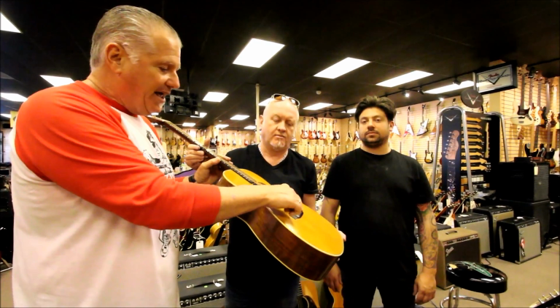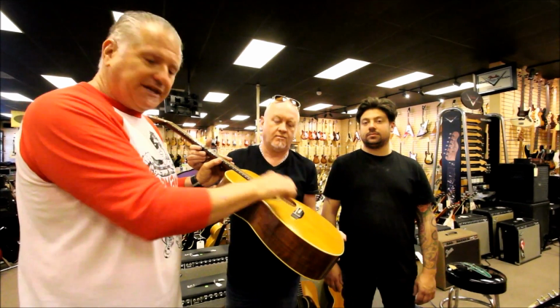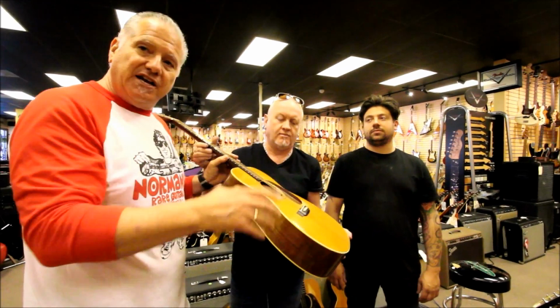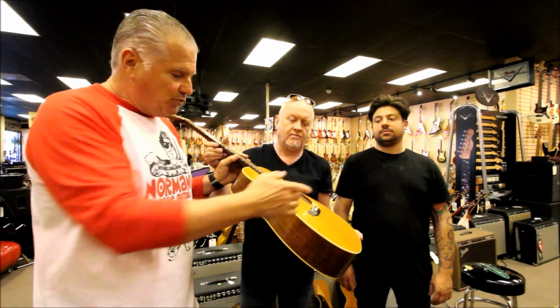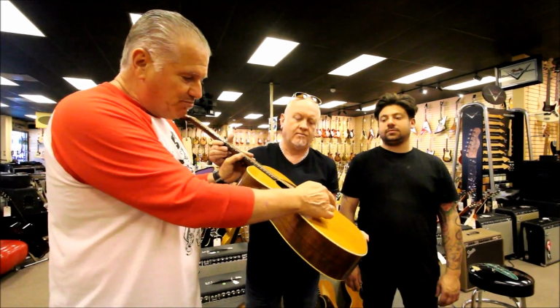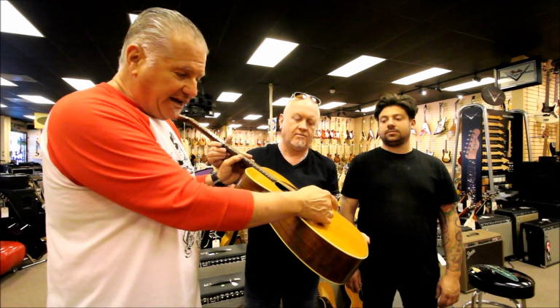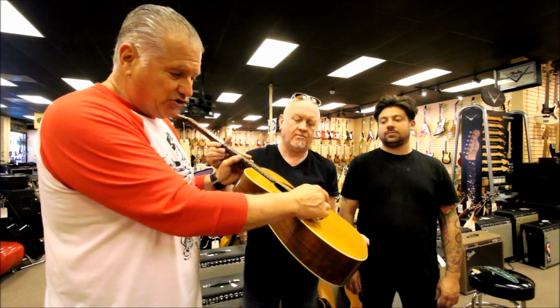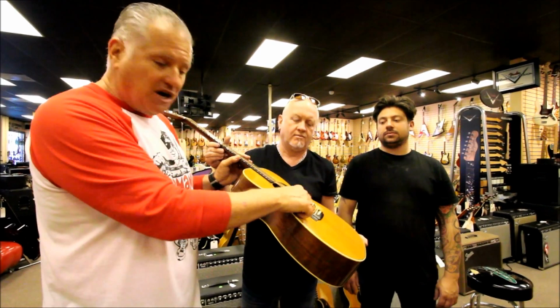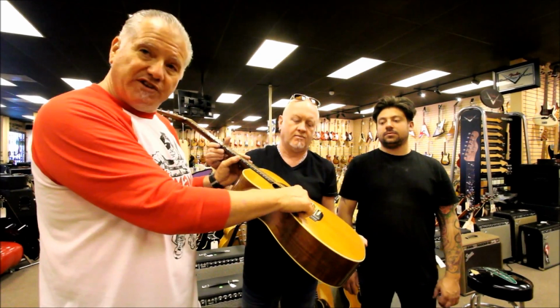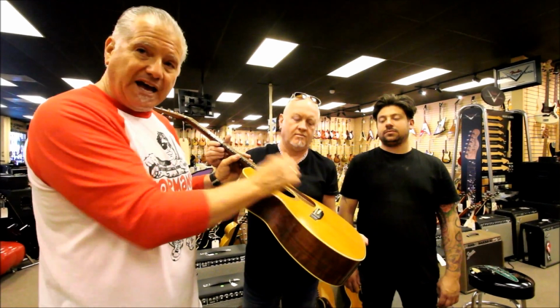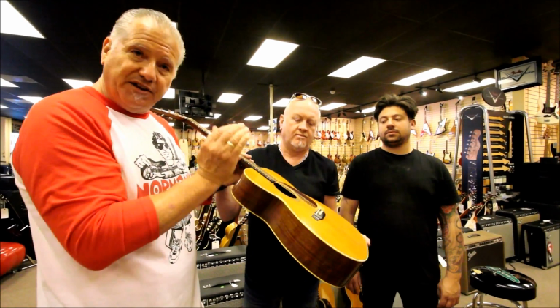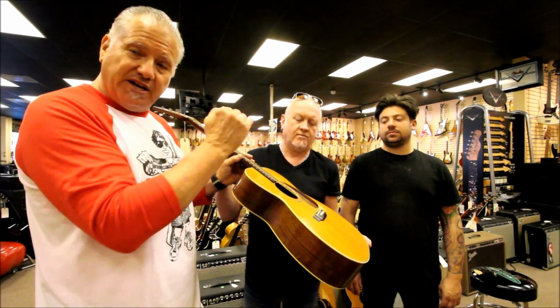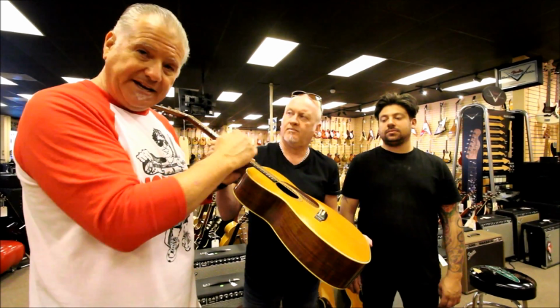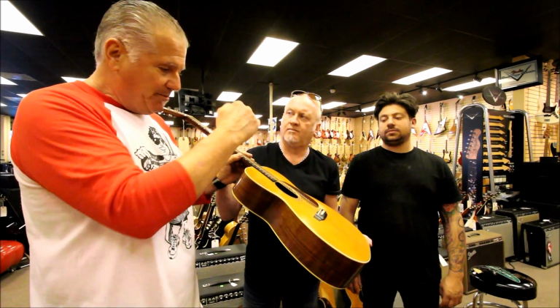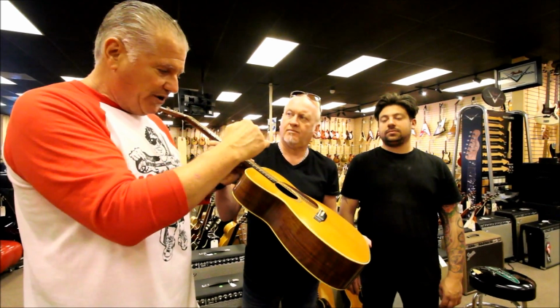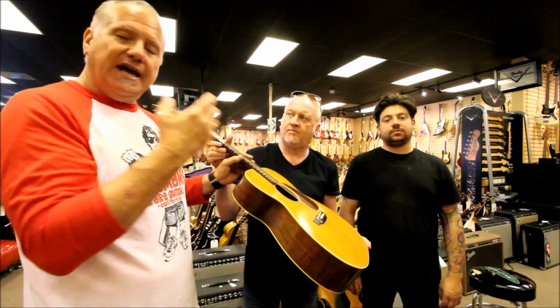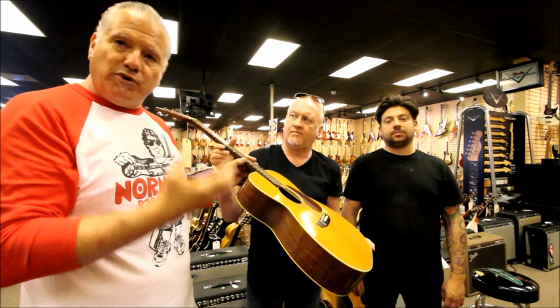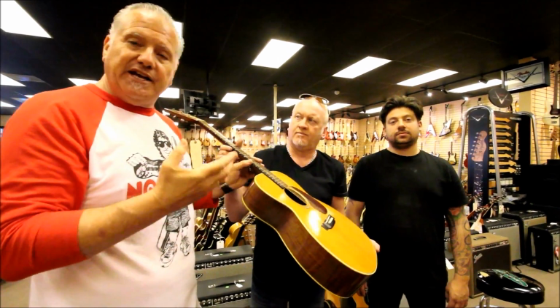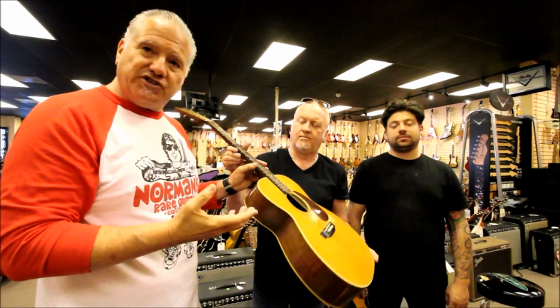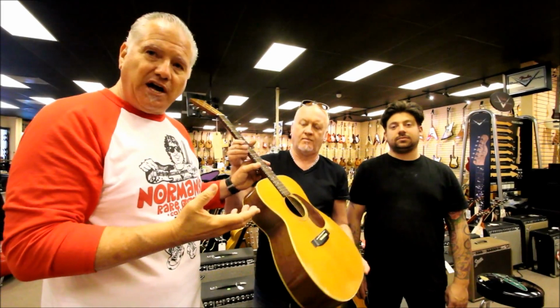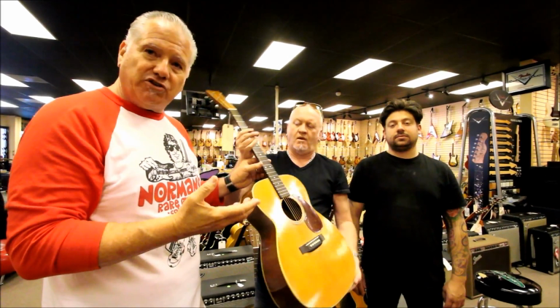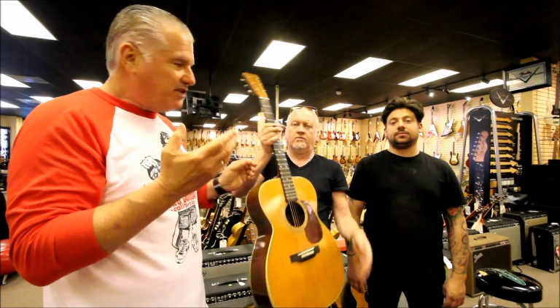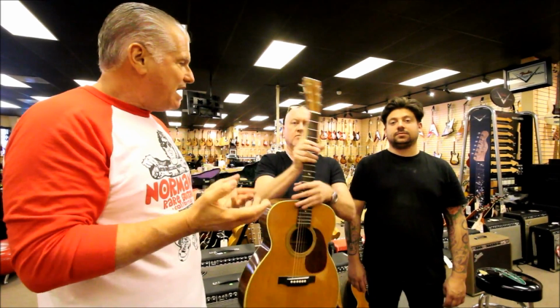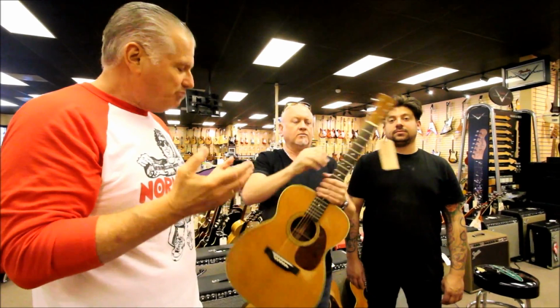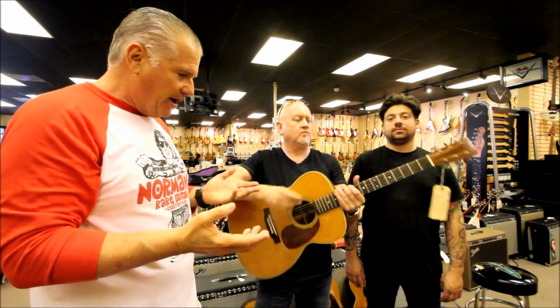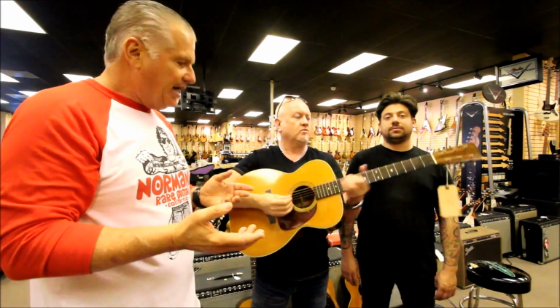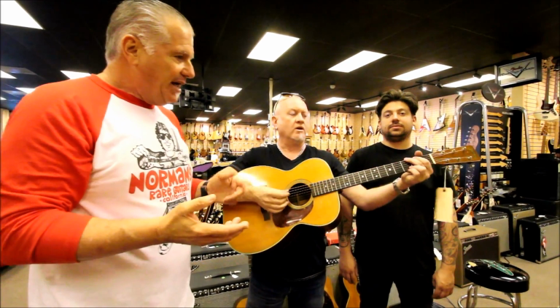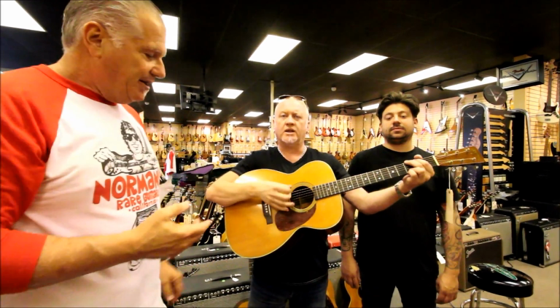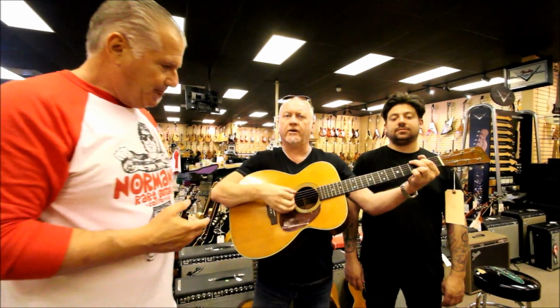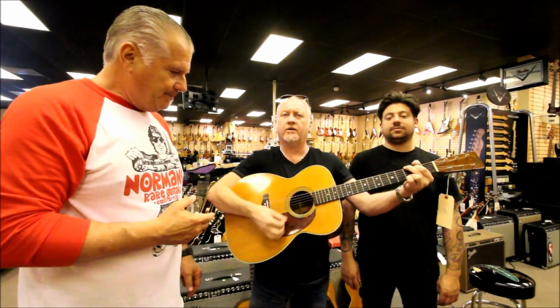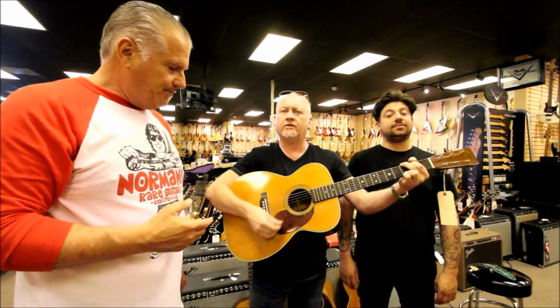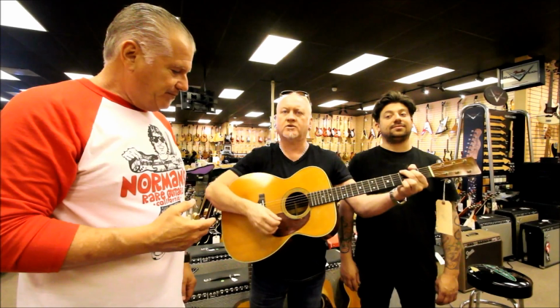When there's a break and the strings come over the saddle with height coming over it, it really increases the volume of the guitar and makes it sound and play great. So you've got a lovely clear tone.